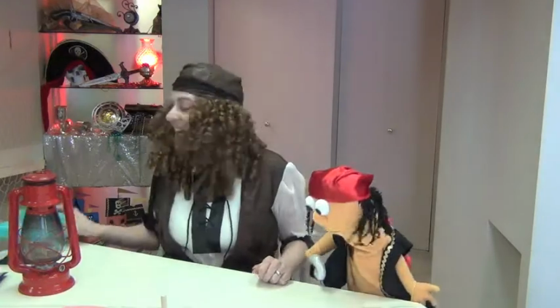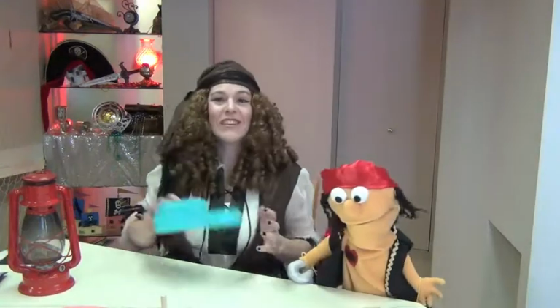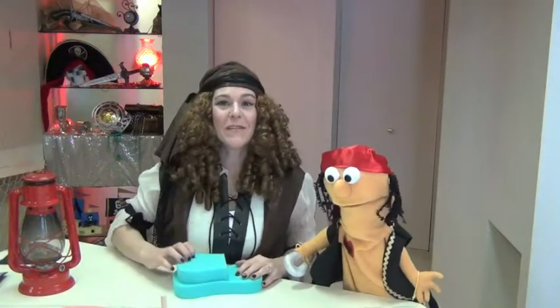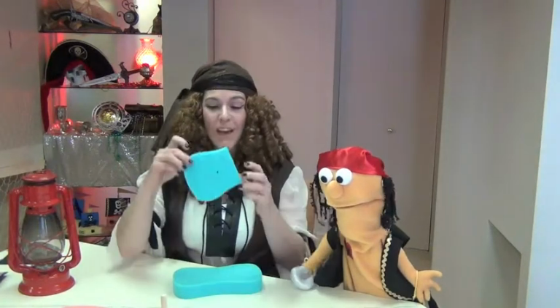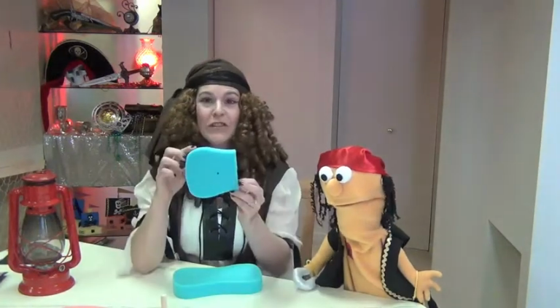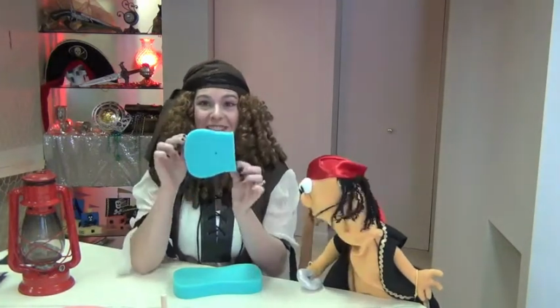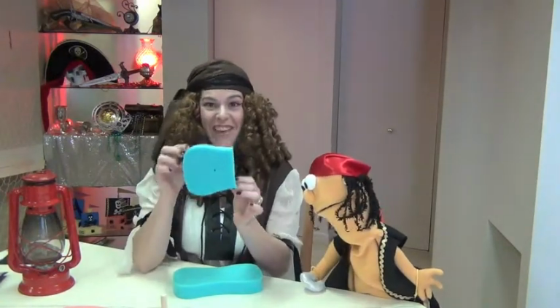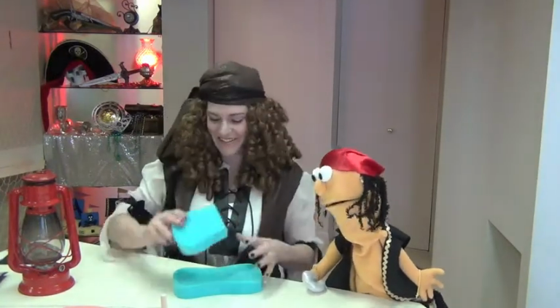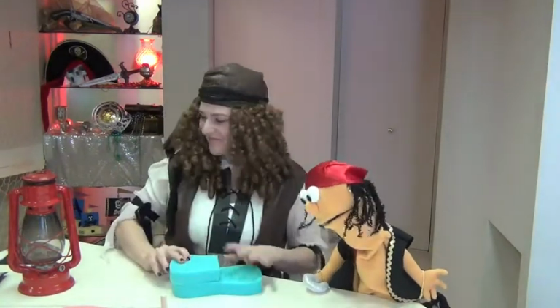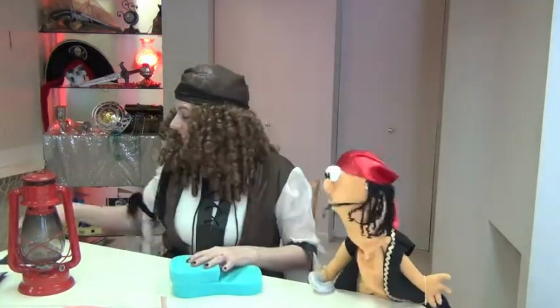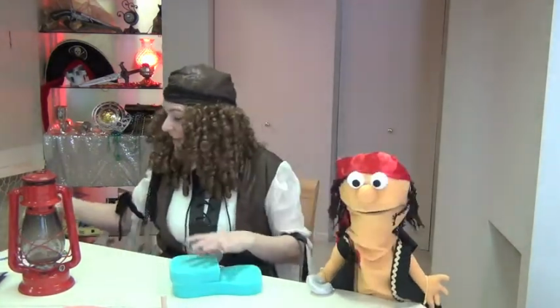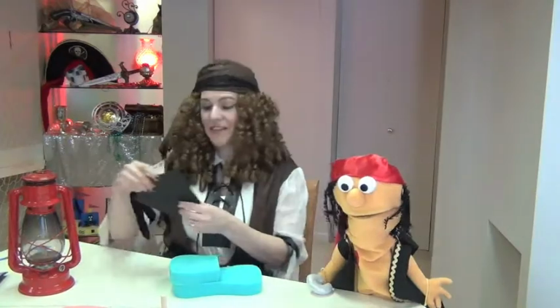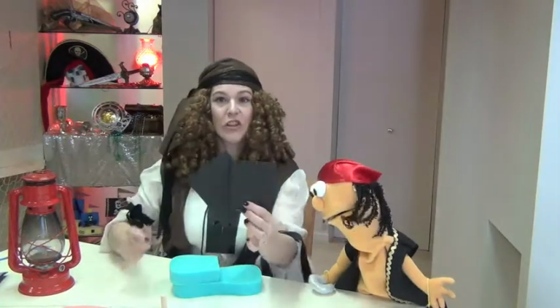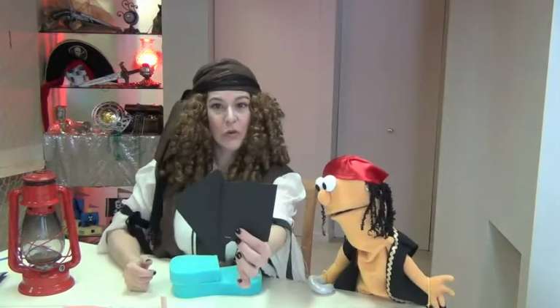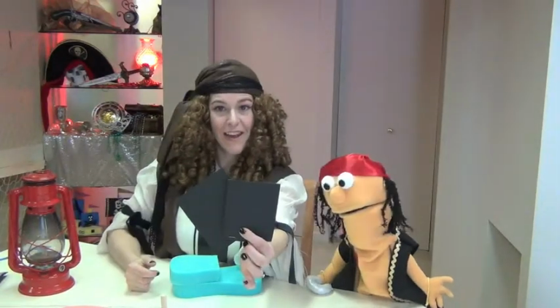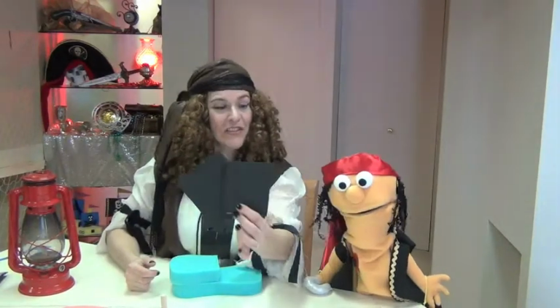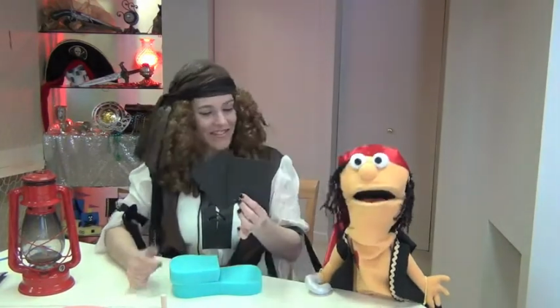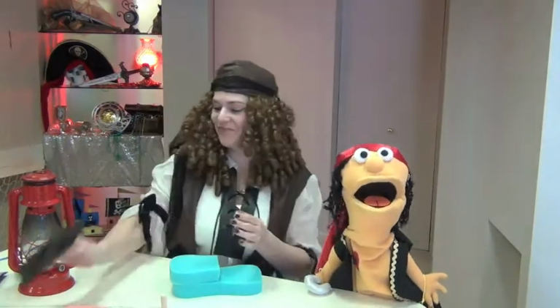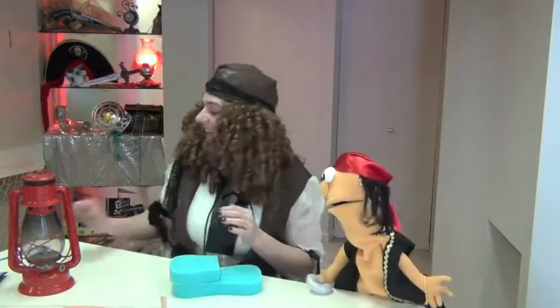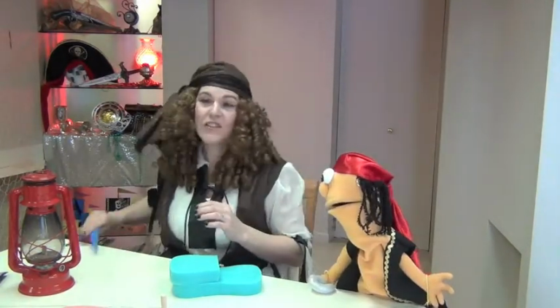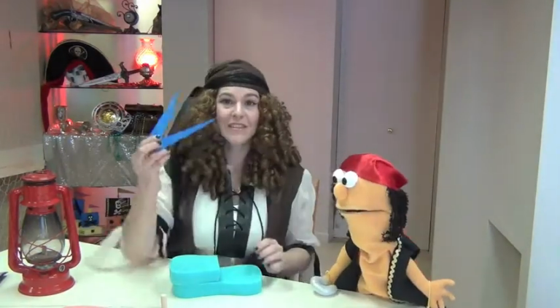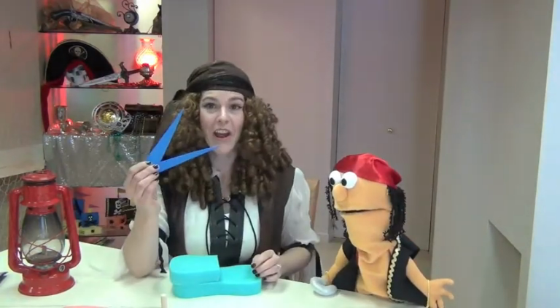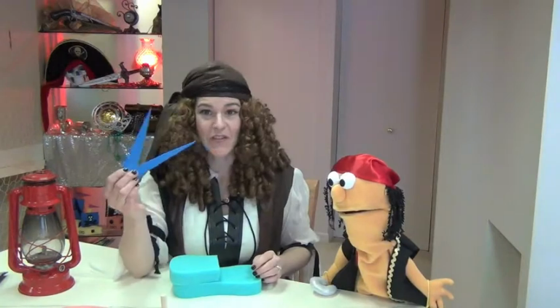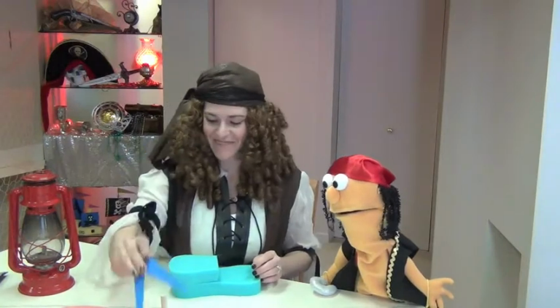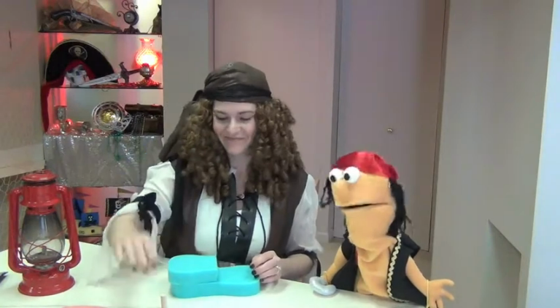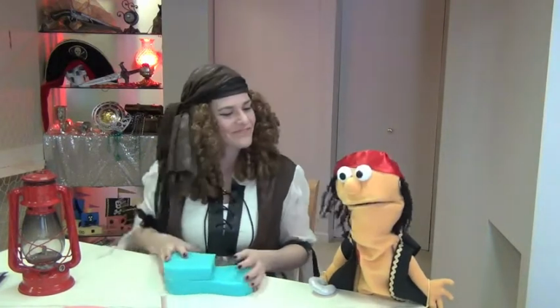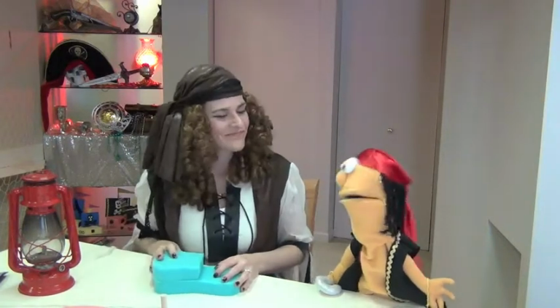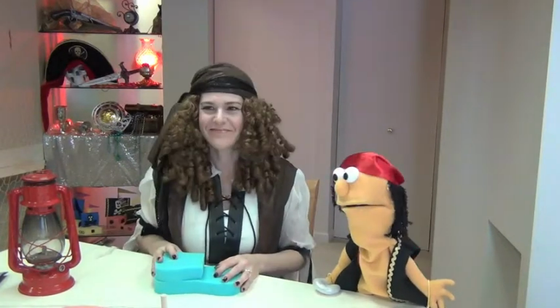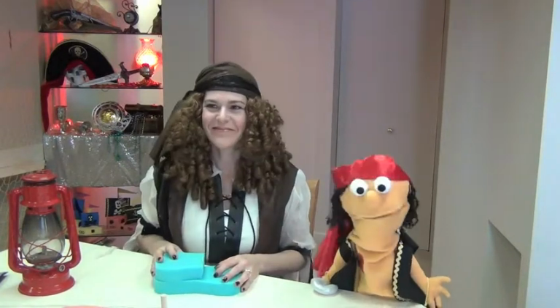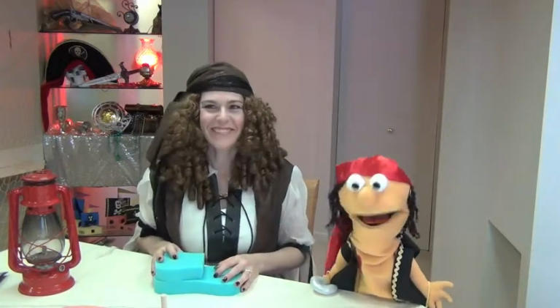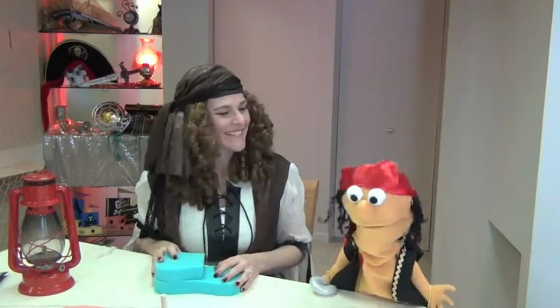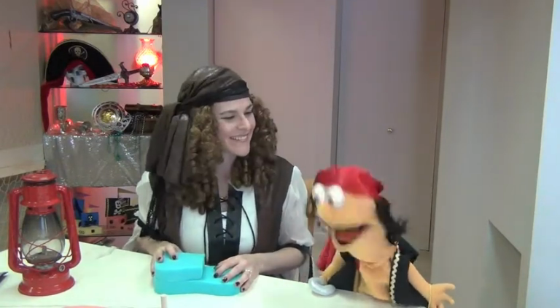The first step is to cut one of your sponges in half like this. Then you're going to need two rectangles for sails, and two long skinny triangles for flags. Remember, landlubbers, the sails and the flags can be whatever color ye want!